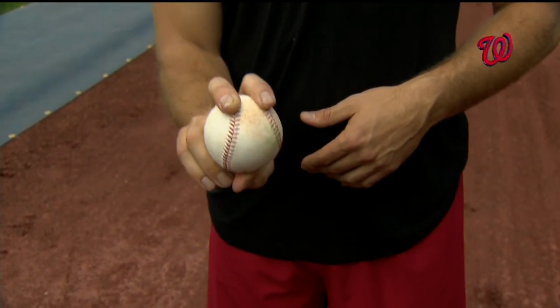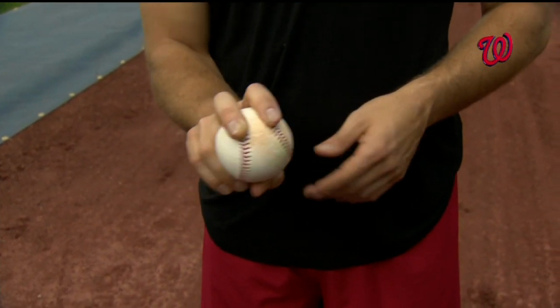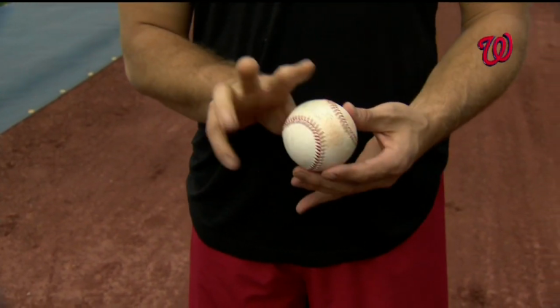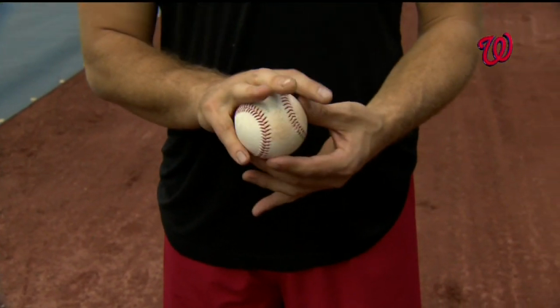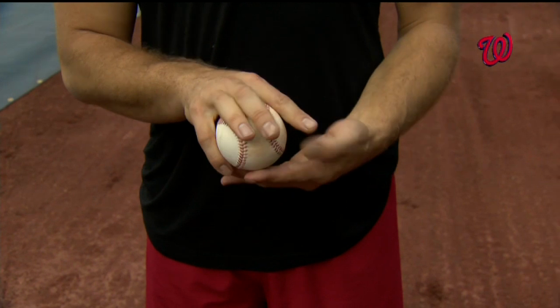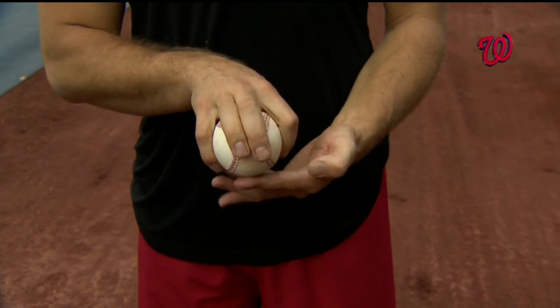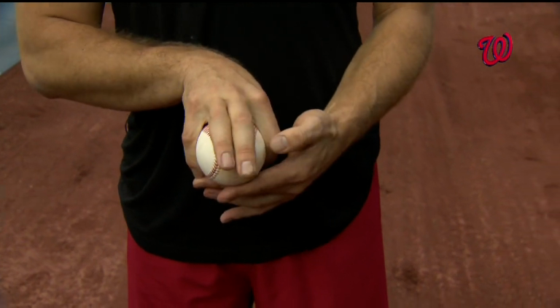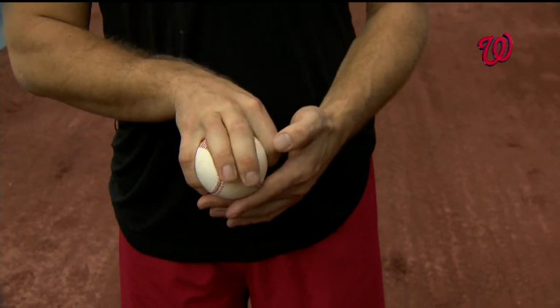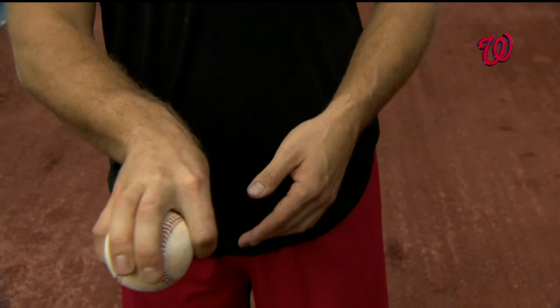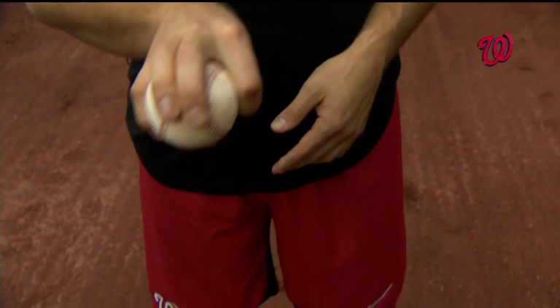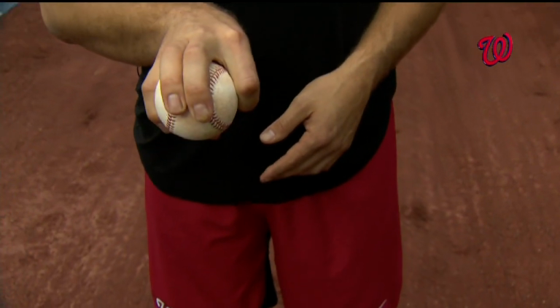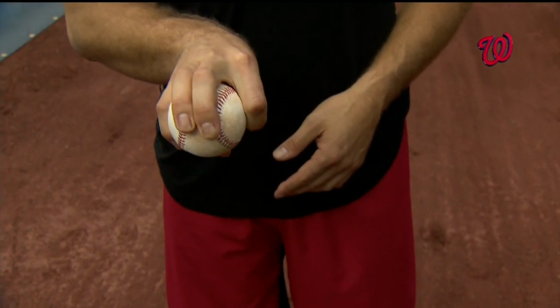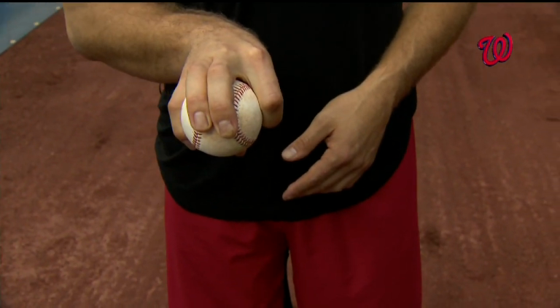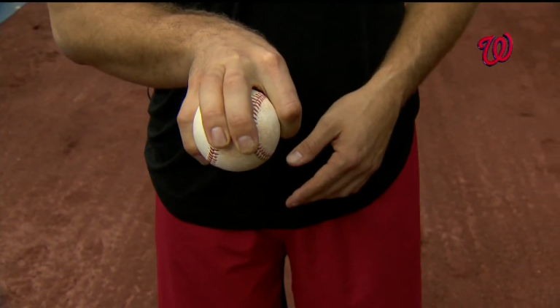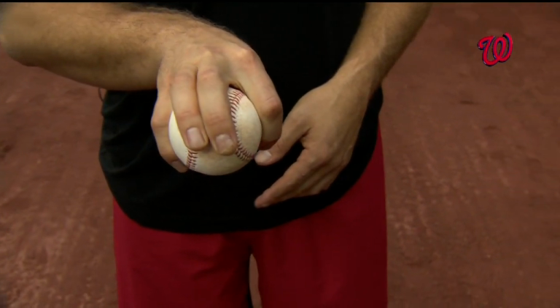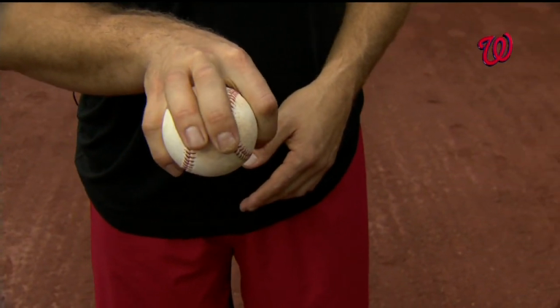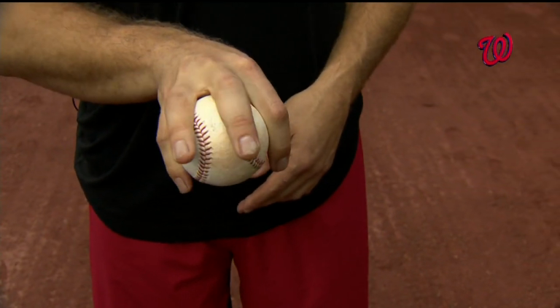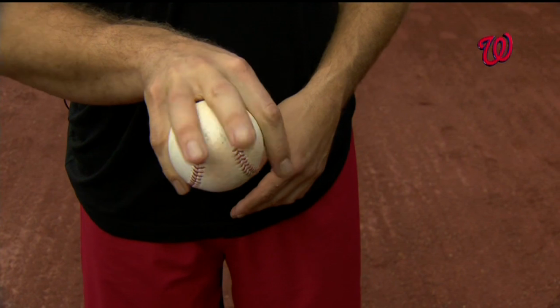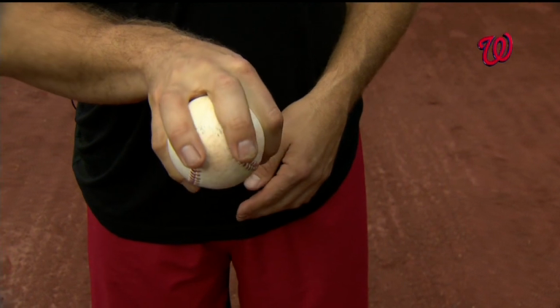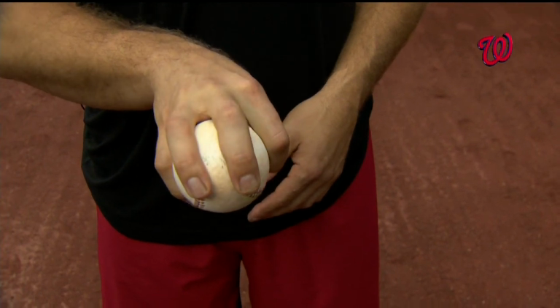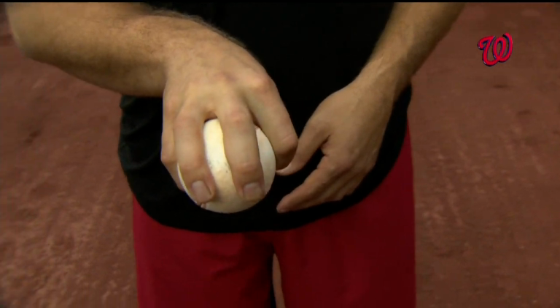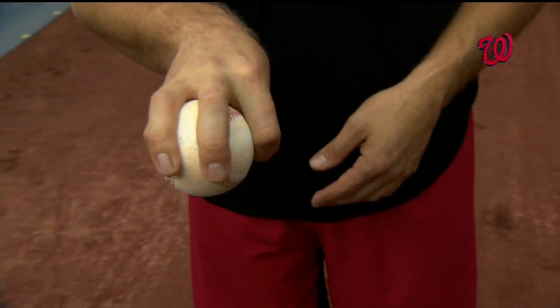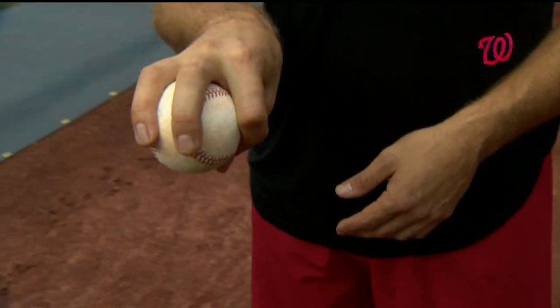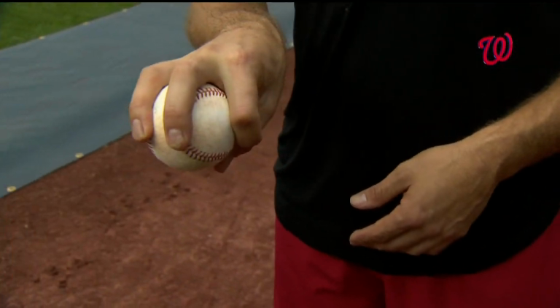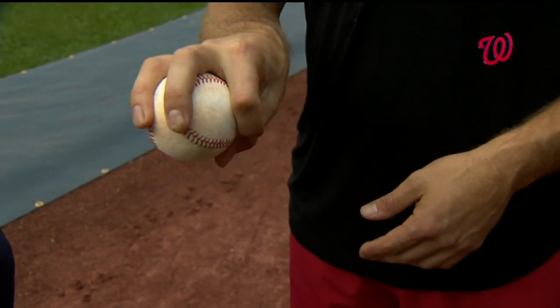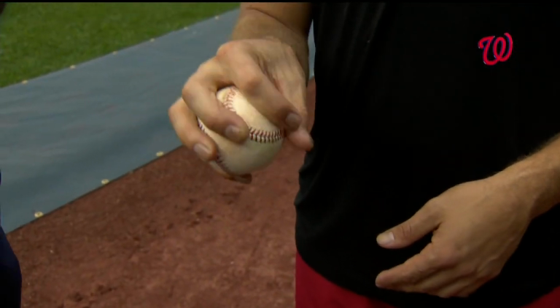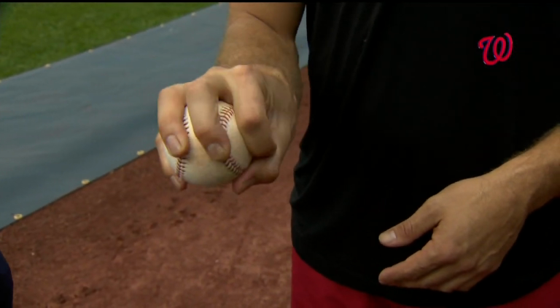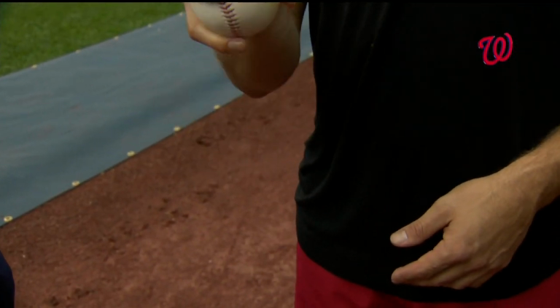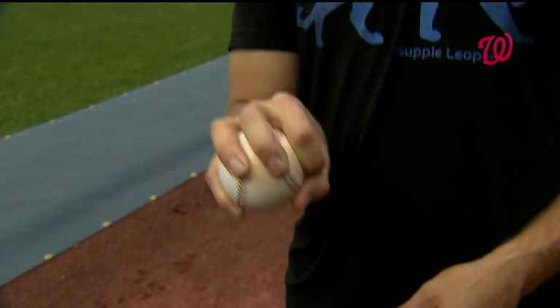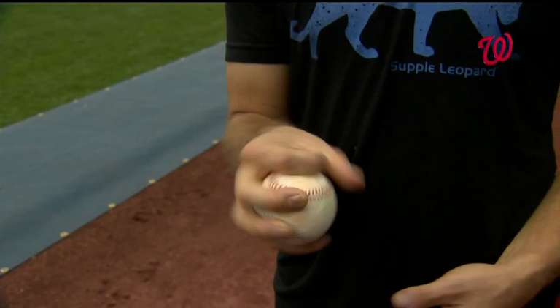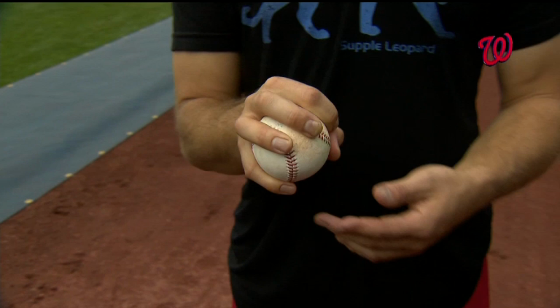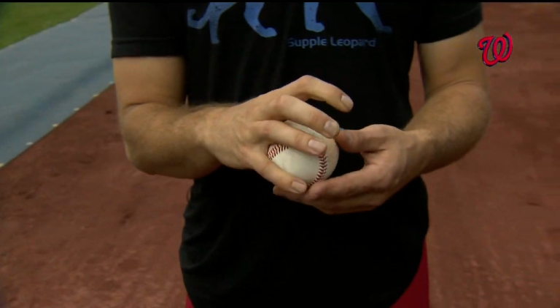Change-up — it varies from whatever I feel comfortable. Some days it's like that with those fingers inside the seams, and some days I go wider. That's where it feels comfortable that day. Sometimes I'll just make one up and move my thumb up. It works sometimes.